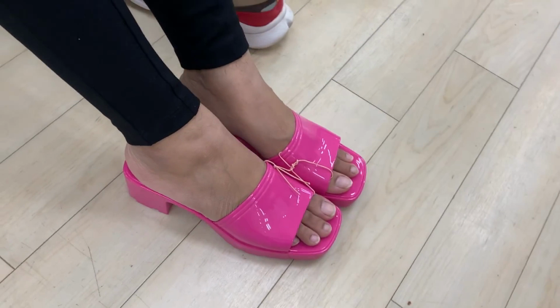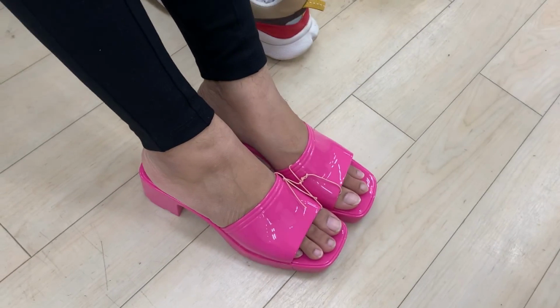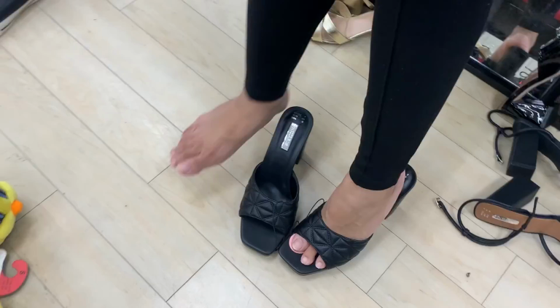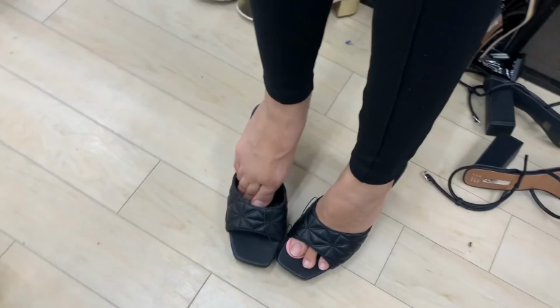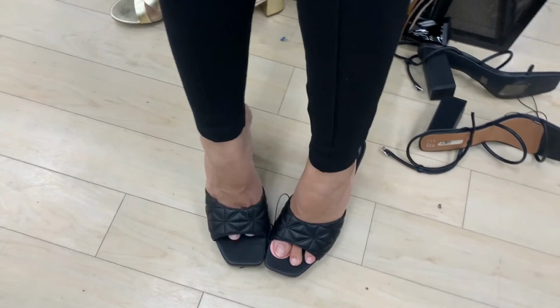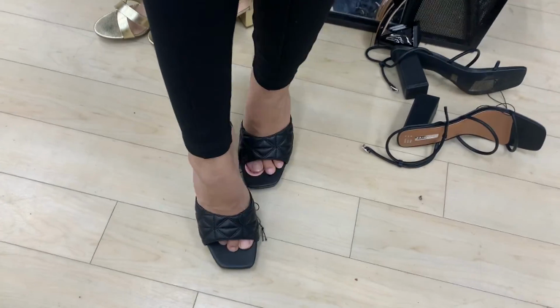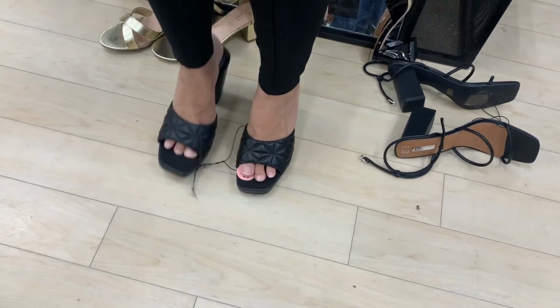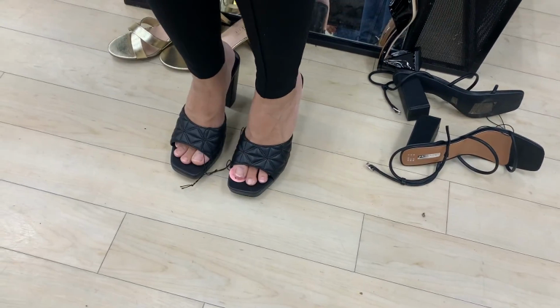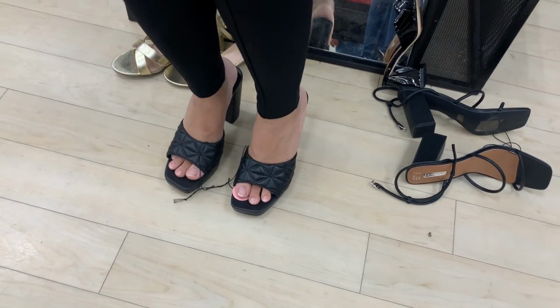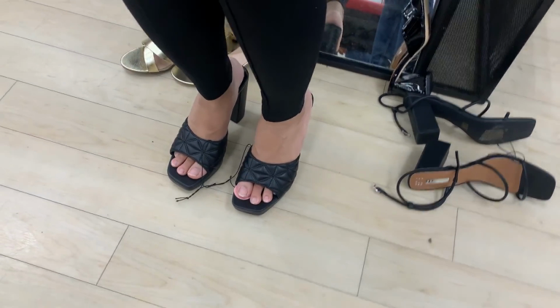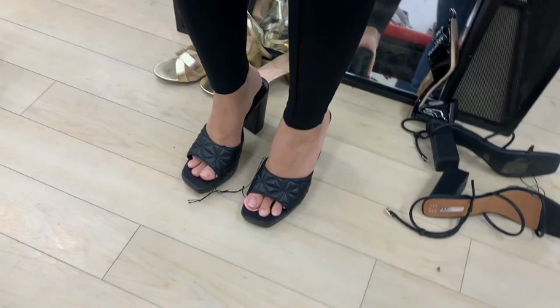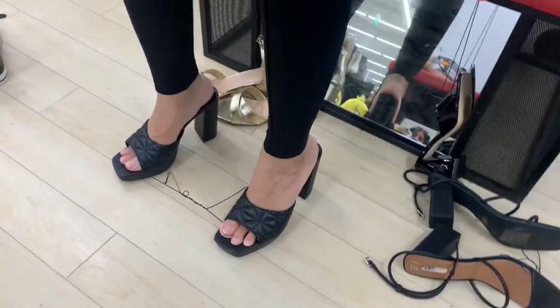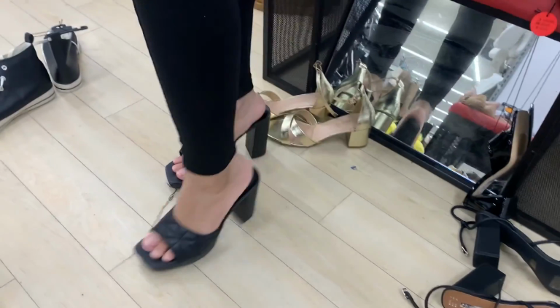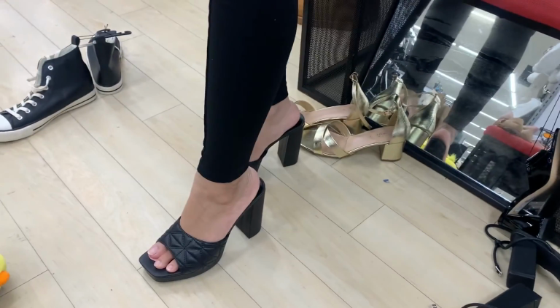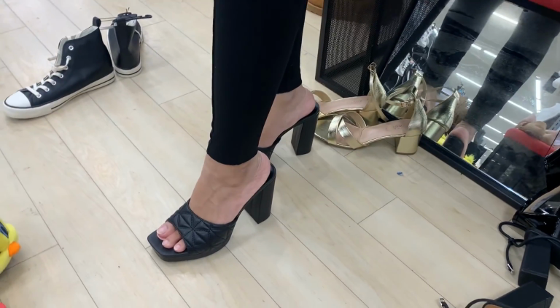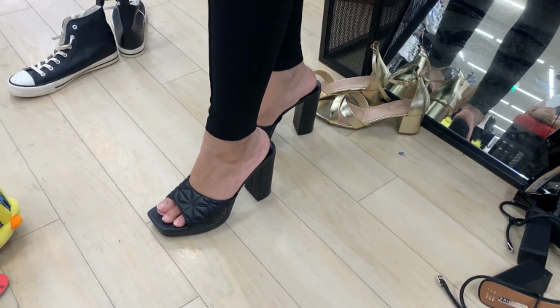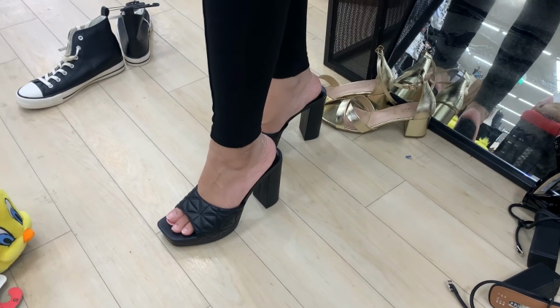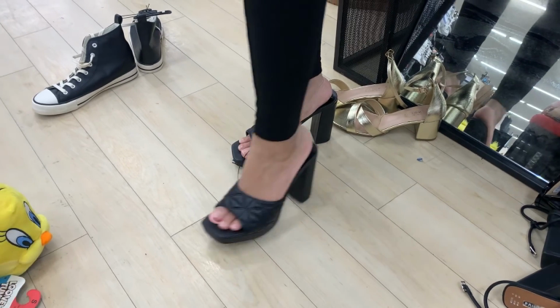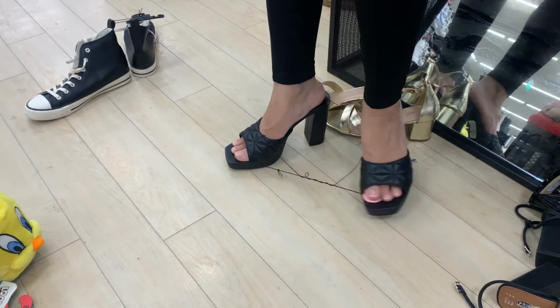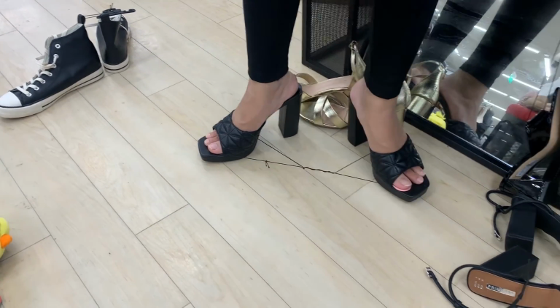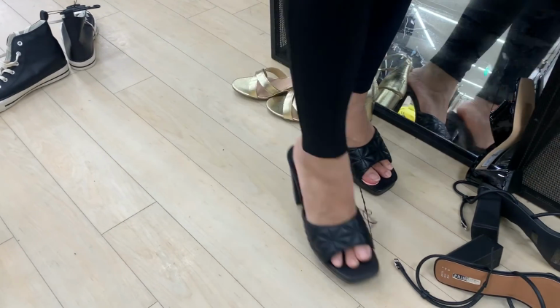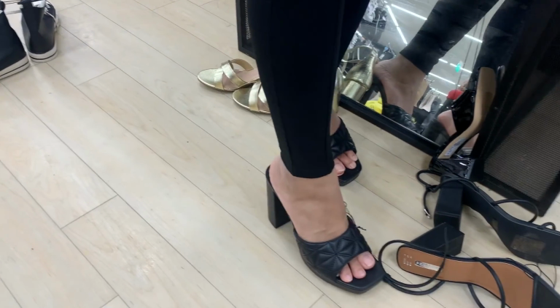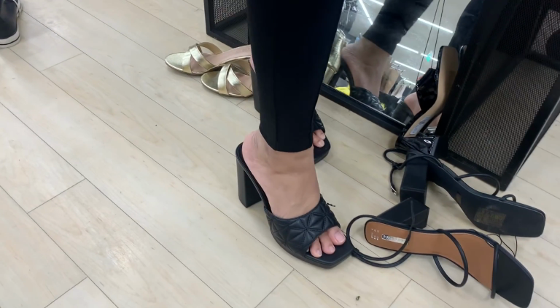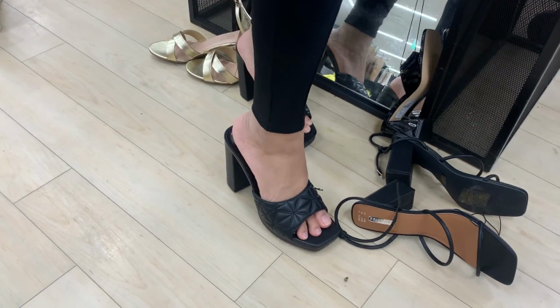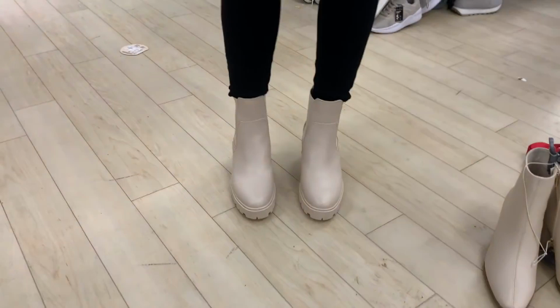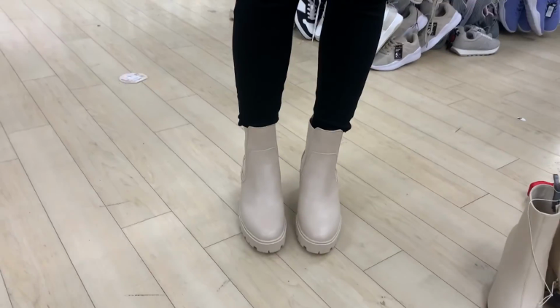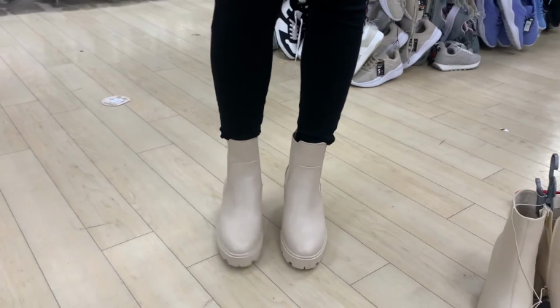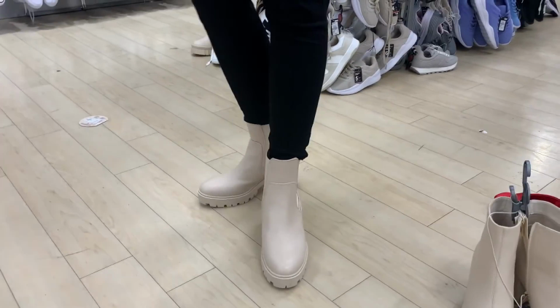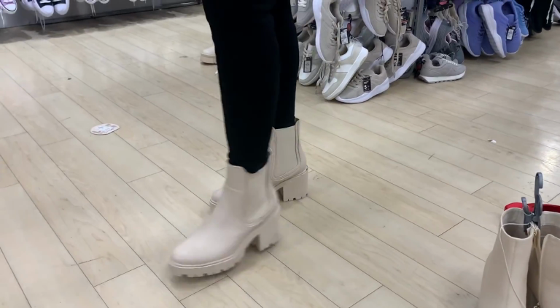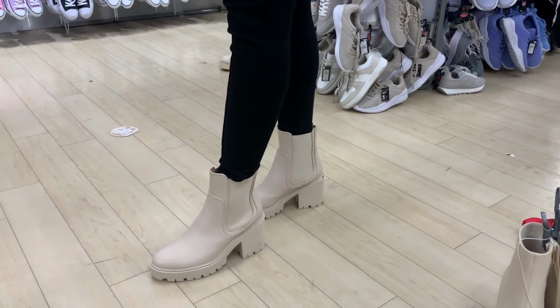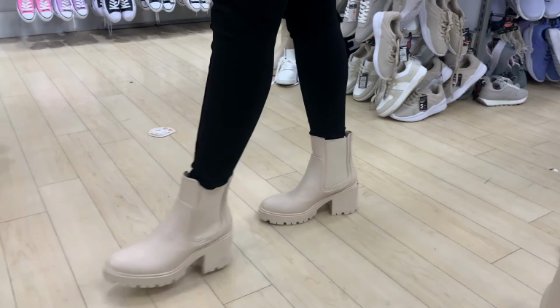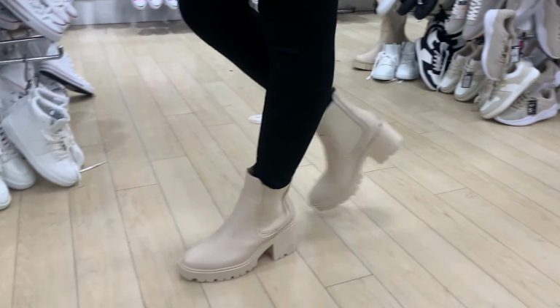My sister tried these heels. These boots were looking amazing.